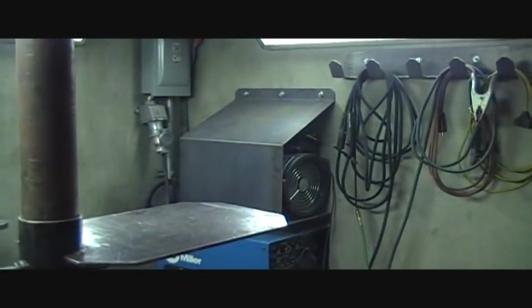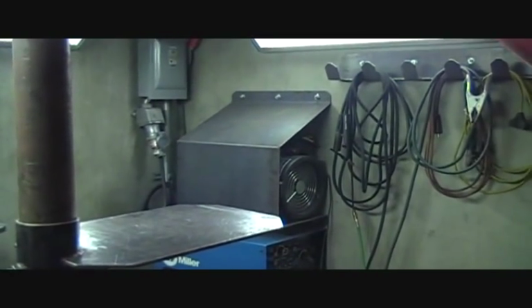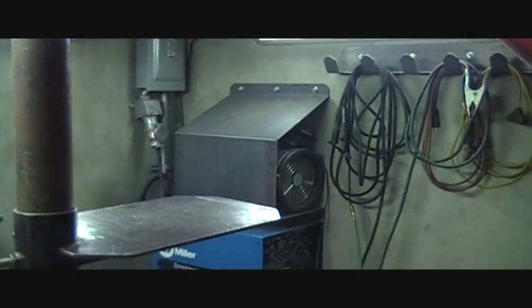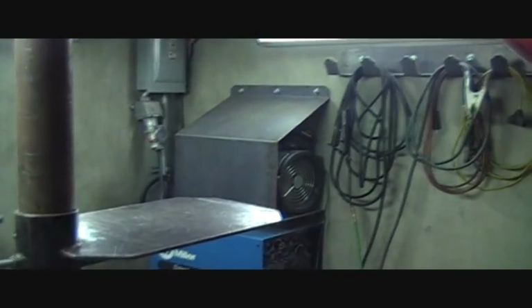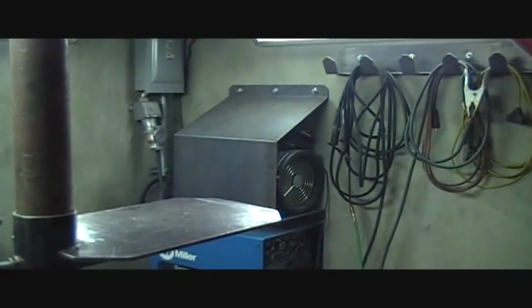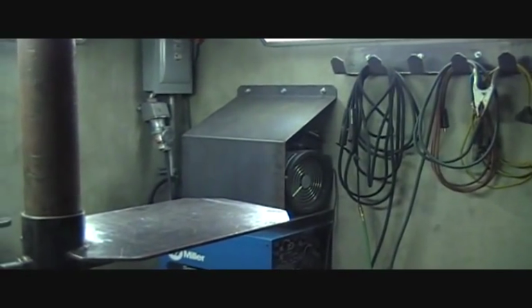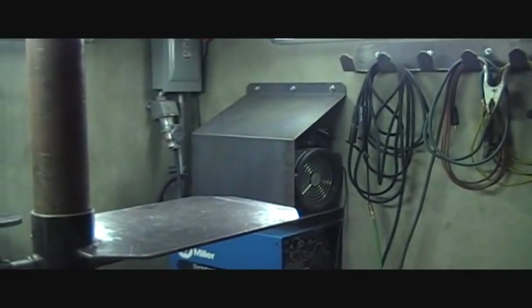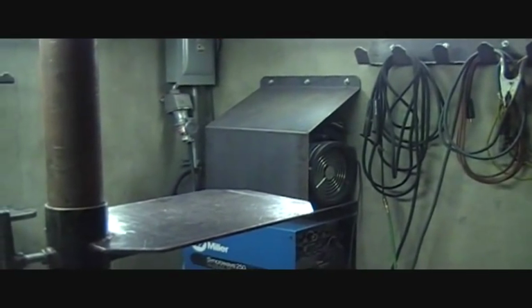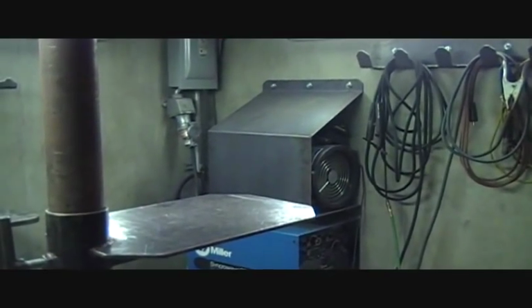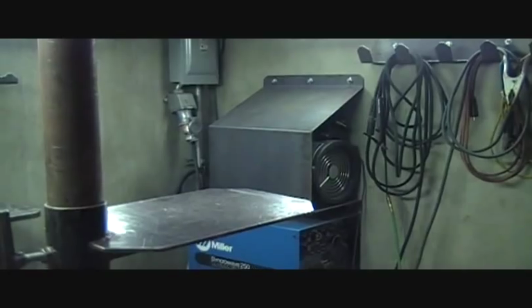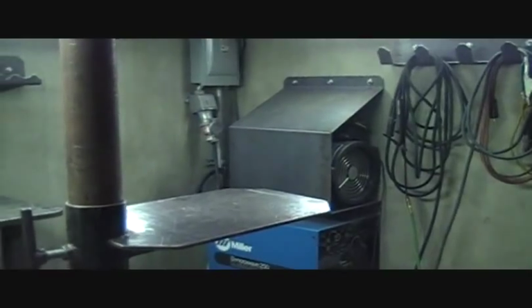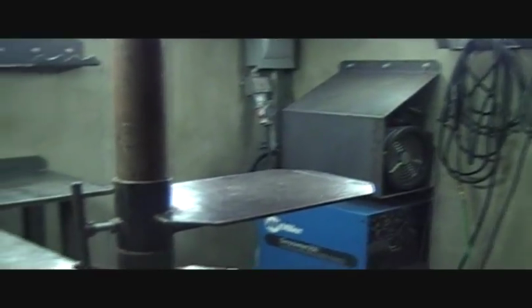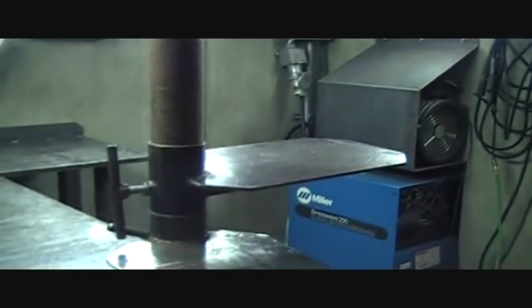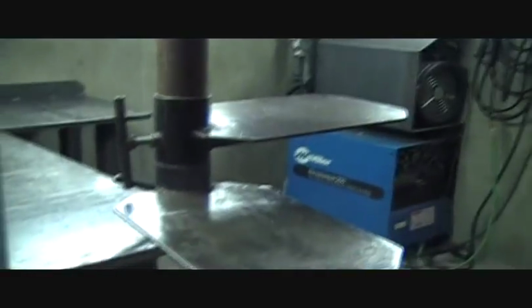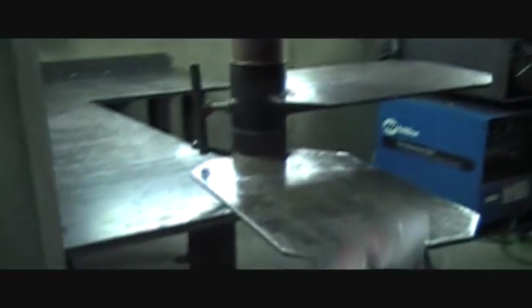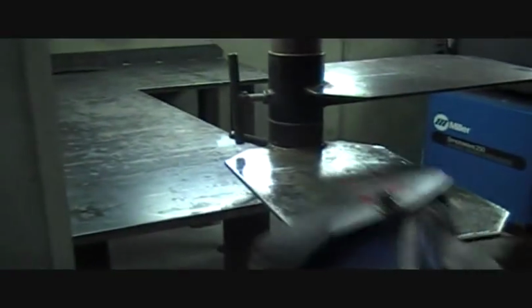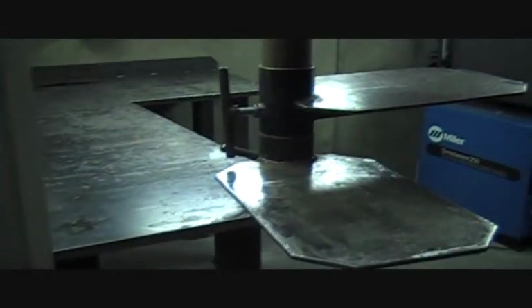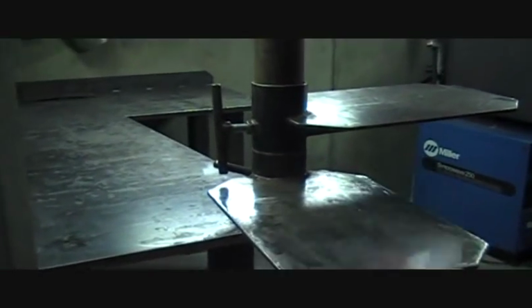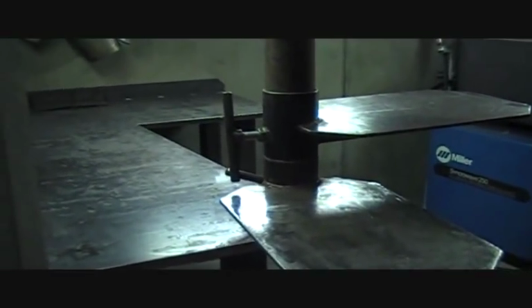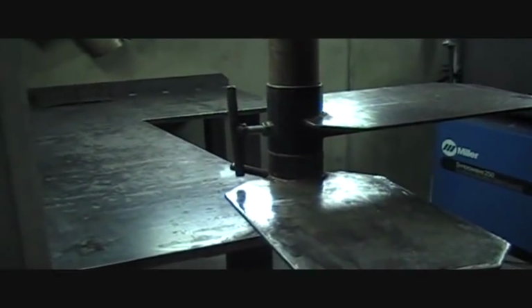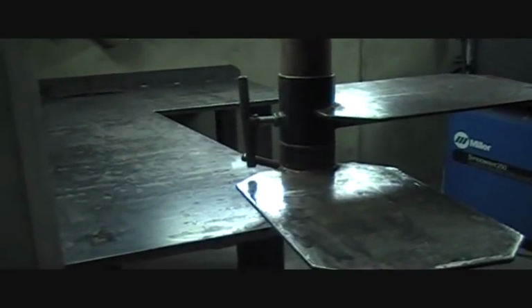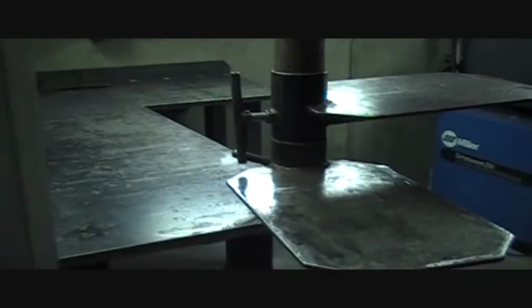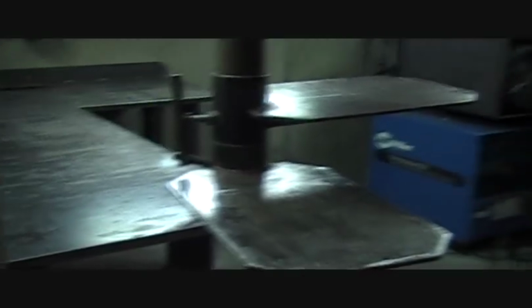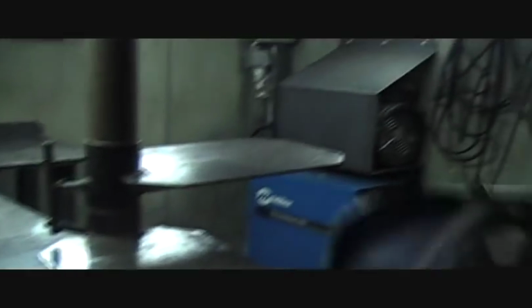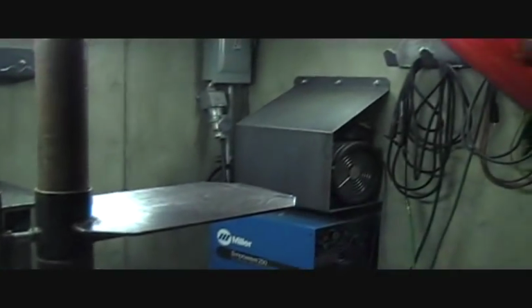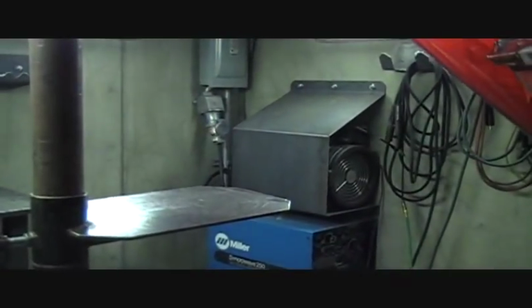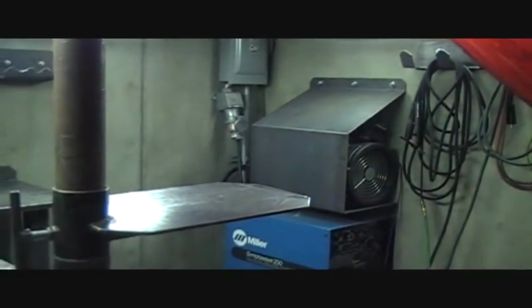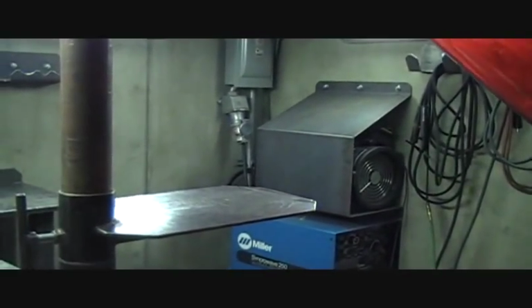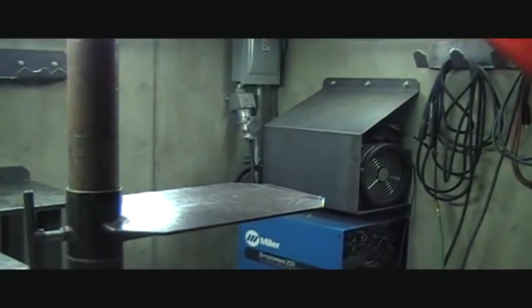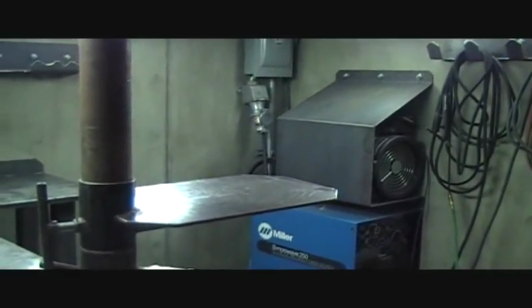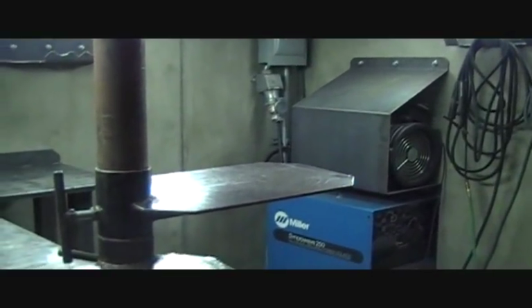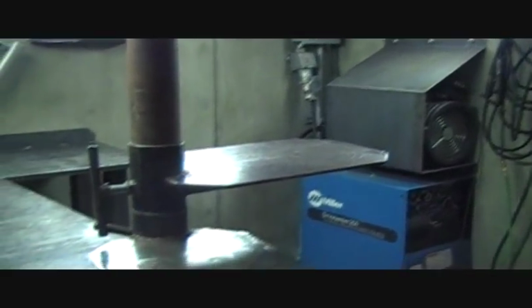Everything you see in the booth, just about, is built by the students — the work benches, the sliding tables, the mount that's holding the water cooler, the lead racks that are on the walls.